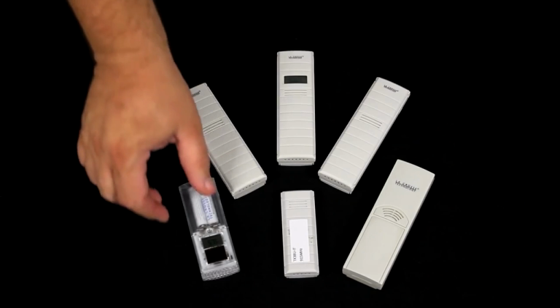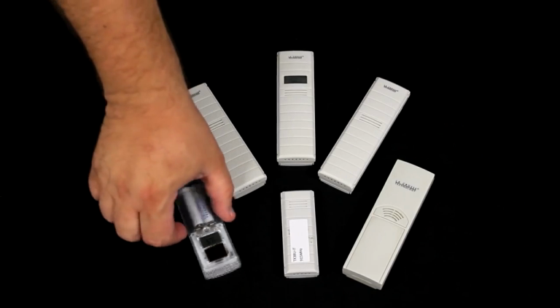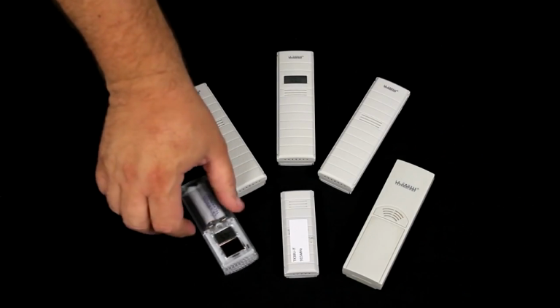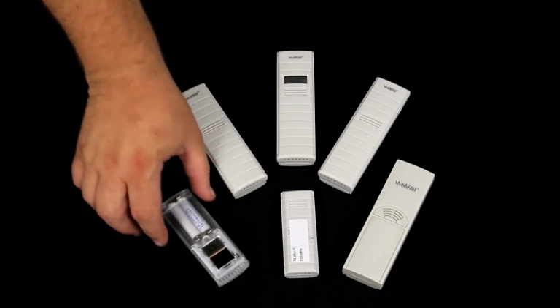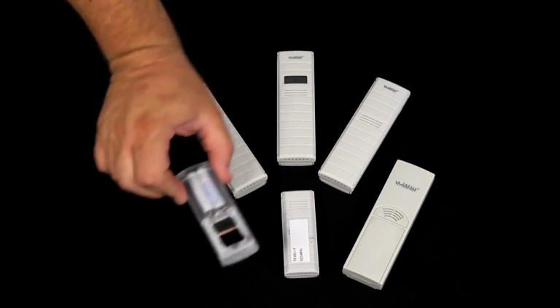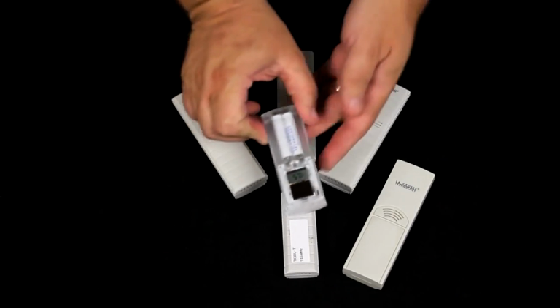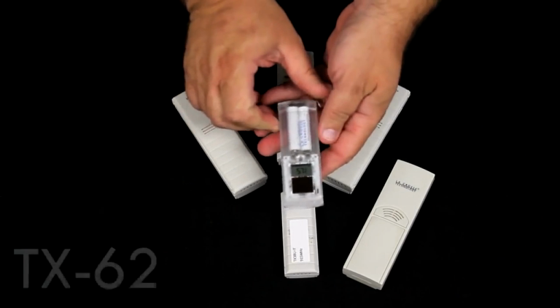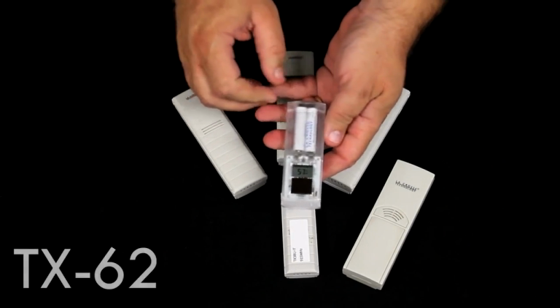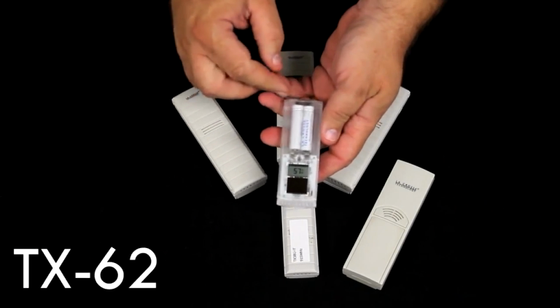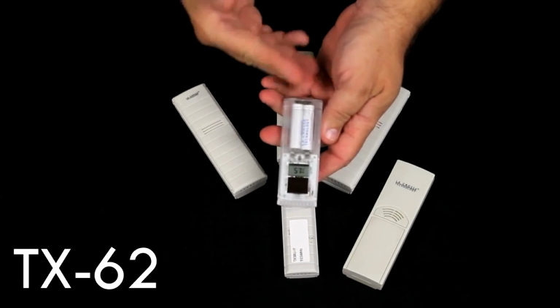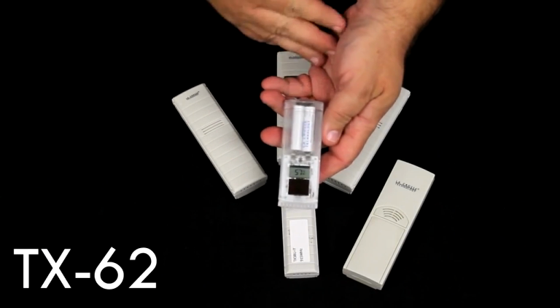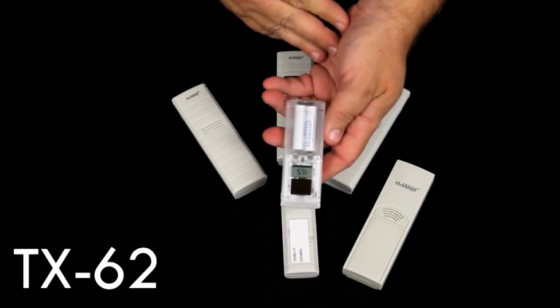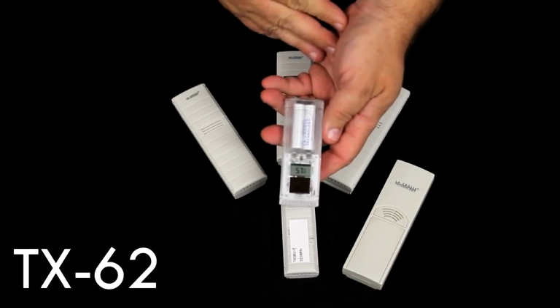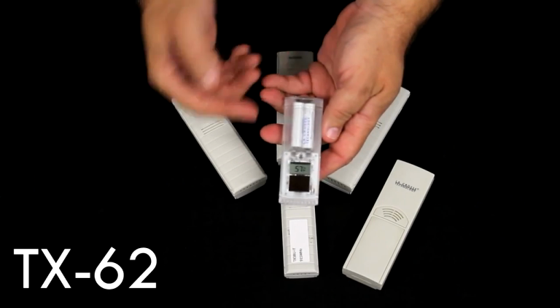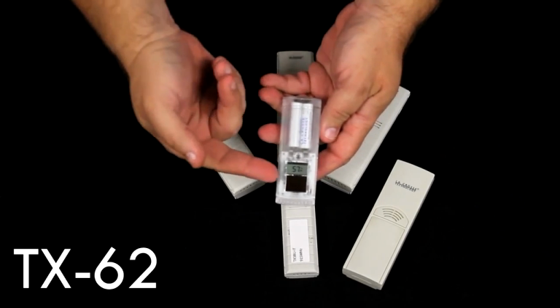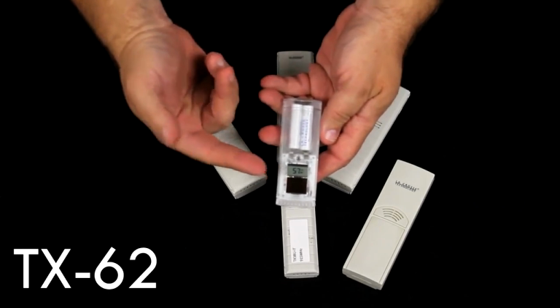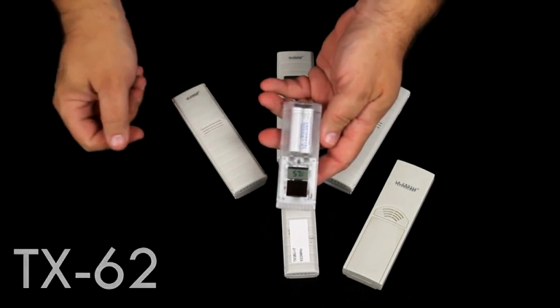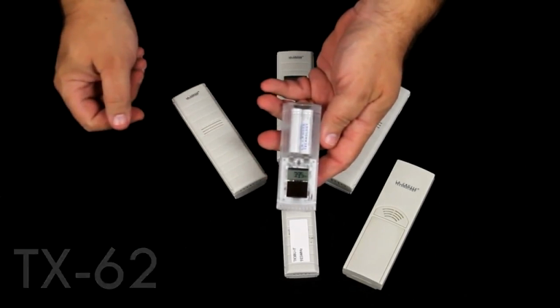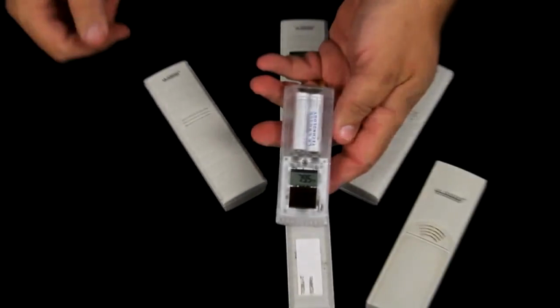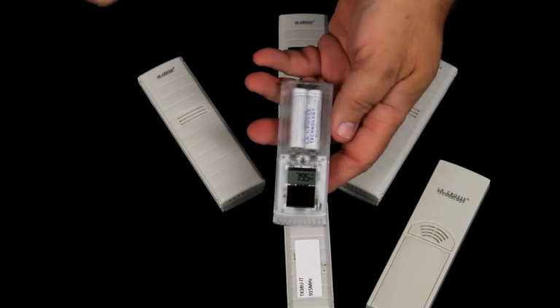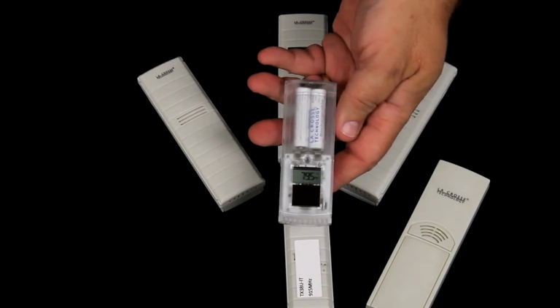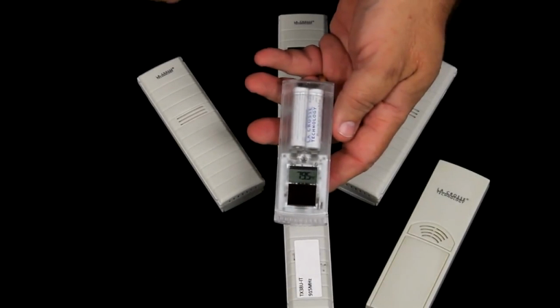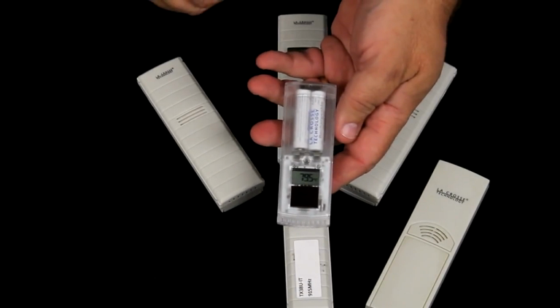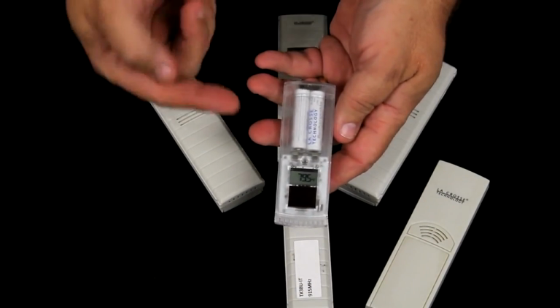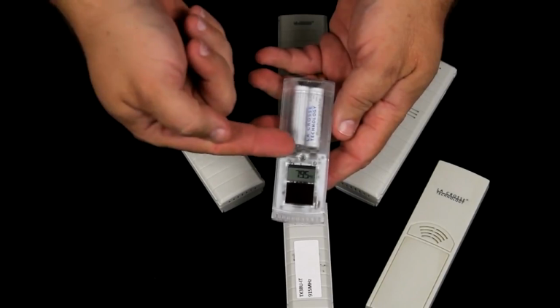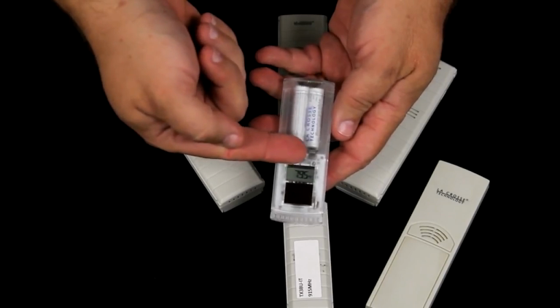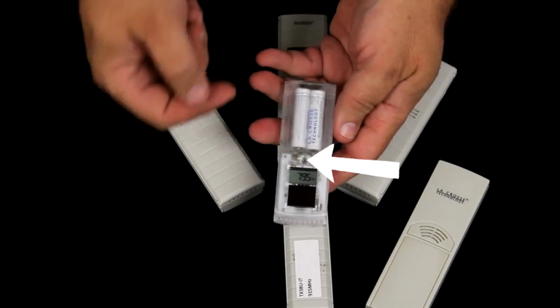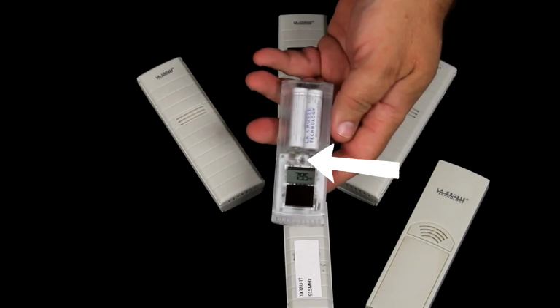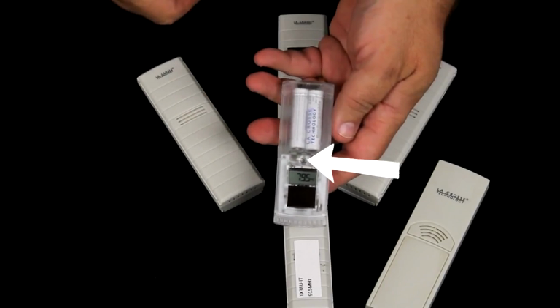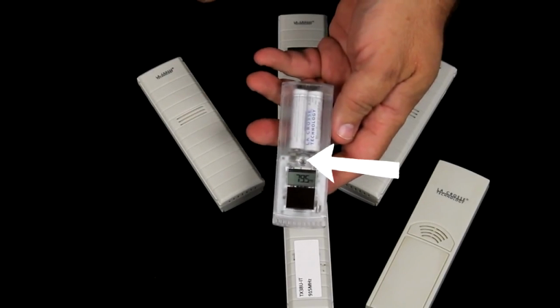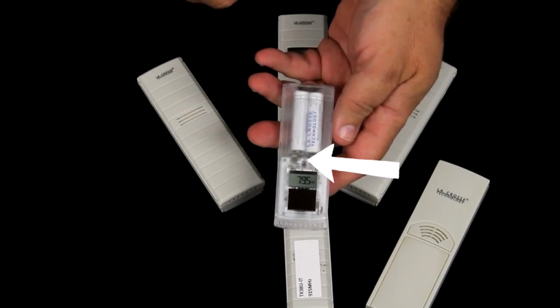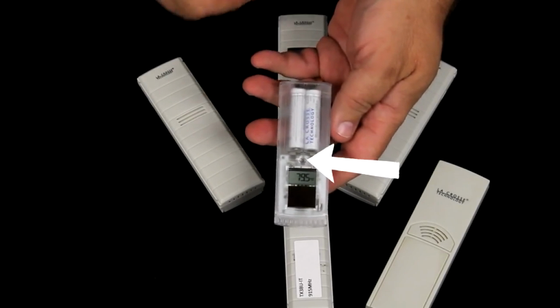Some of the sensors, like this TX62, are solar sensors. You cannot change the batteries in this, but they are recharged through the solar unit. In use, you push the button and the sensor comes alive.